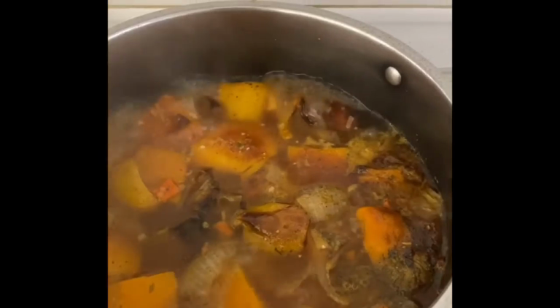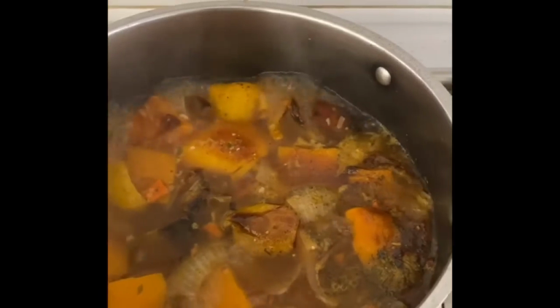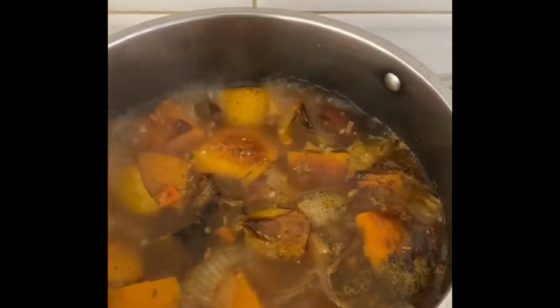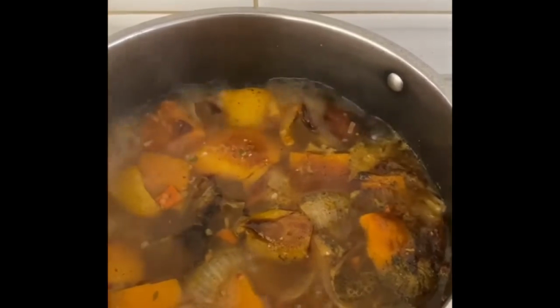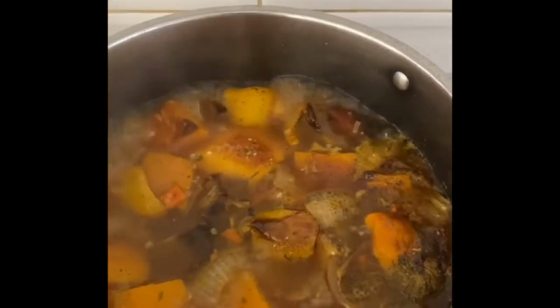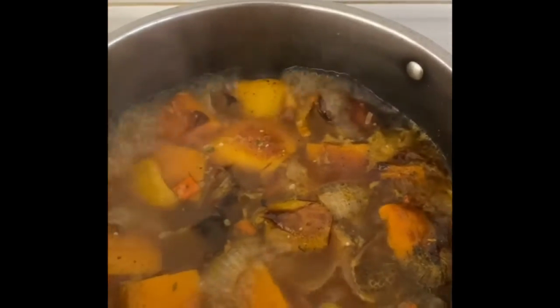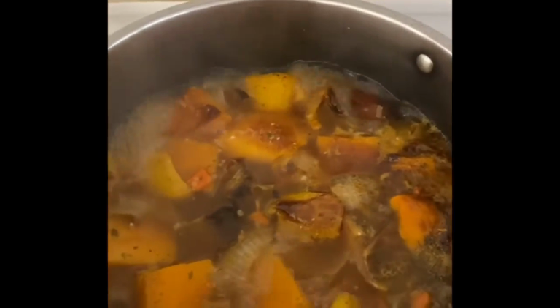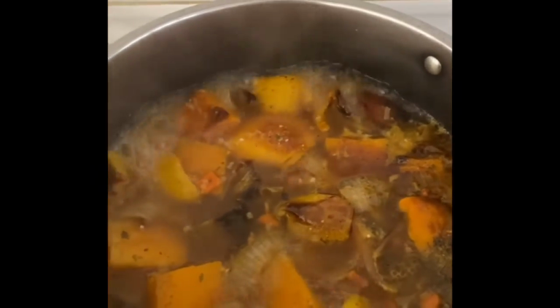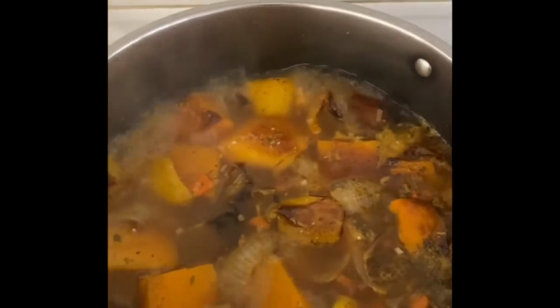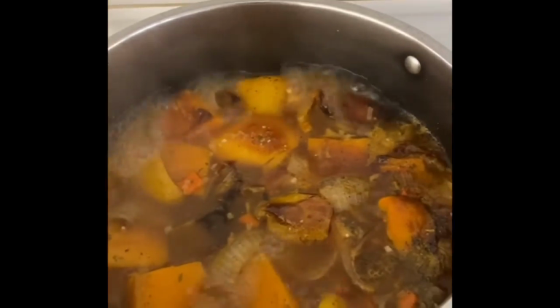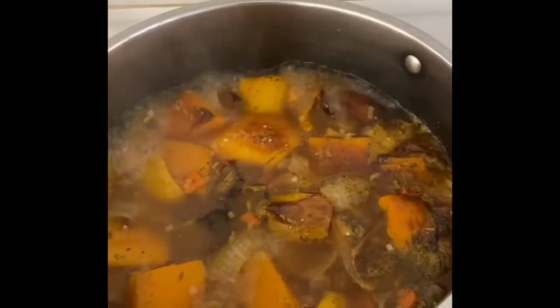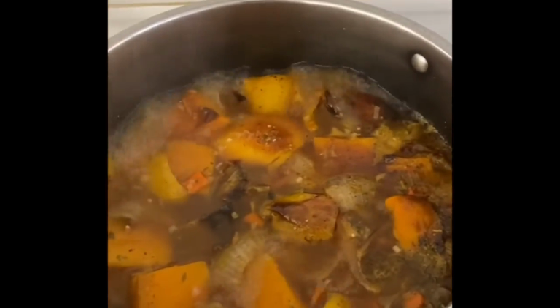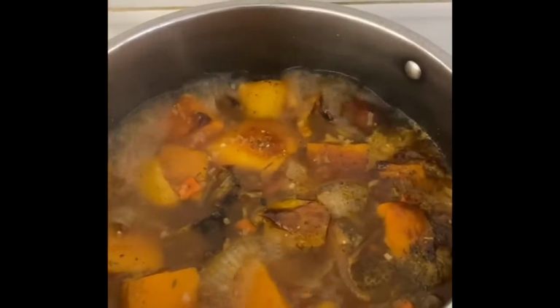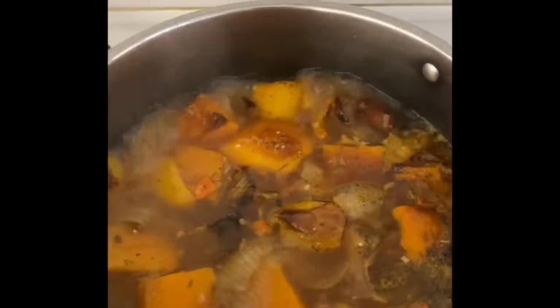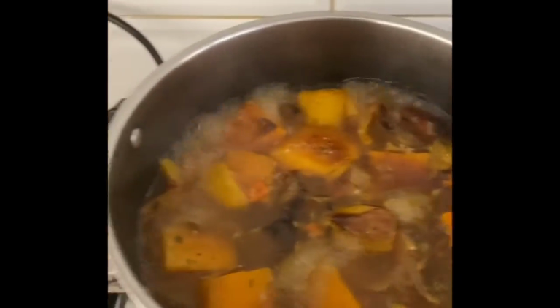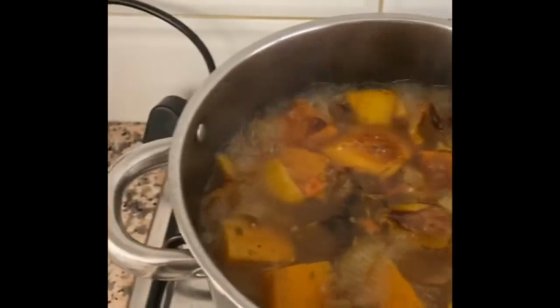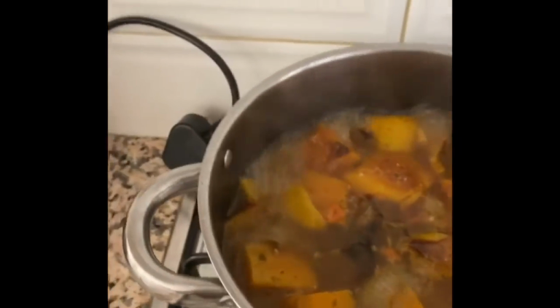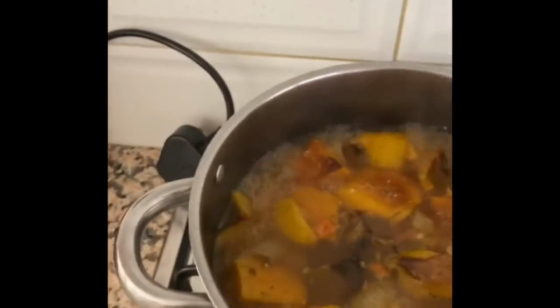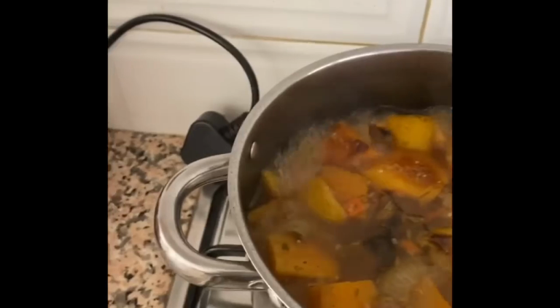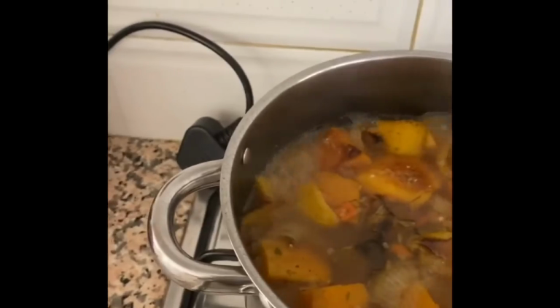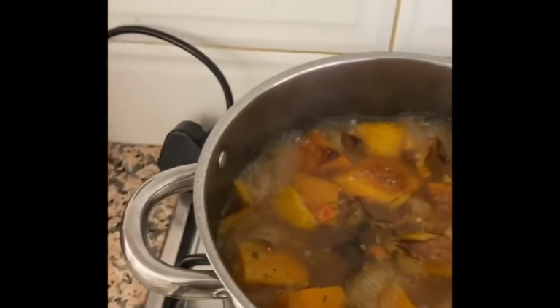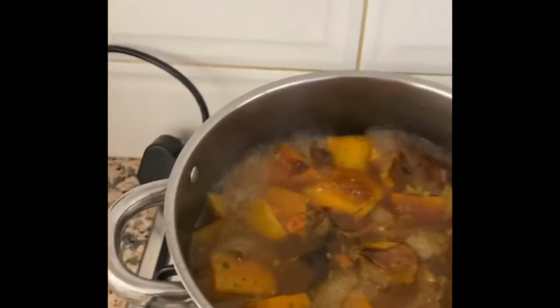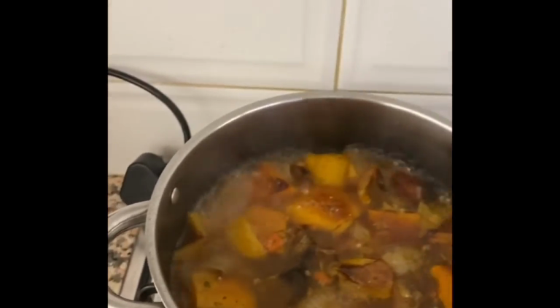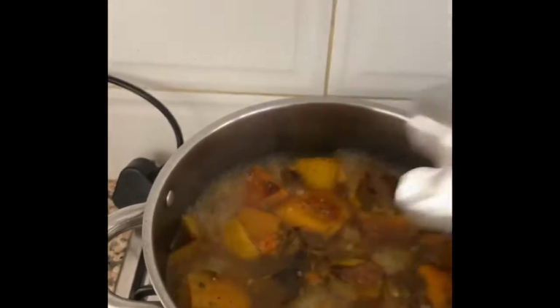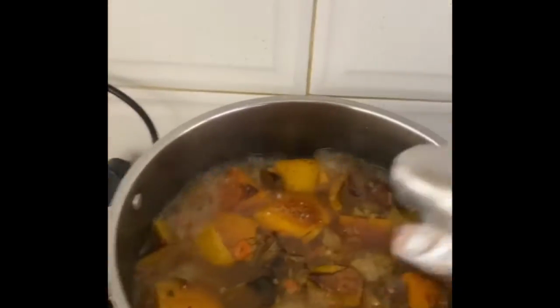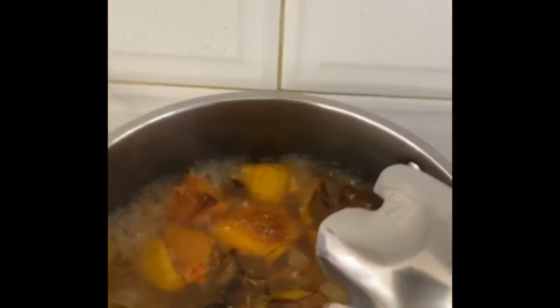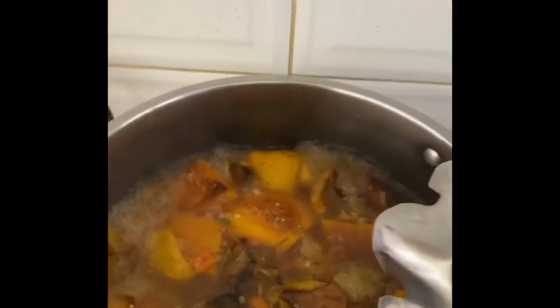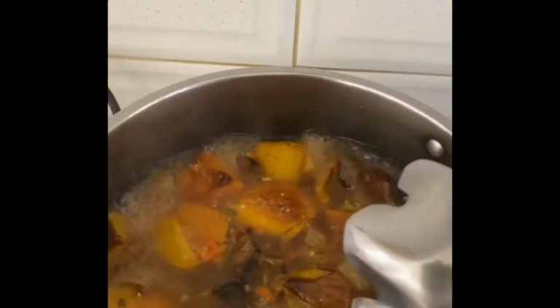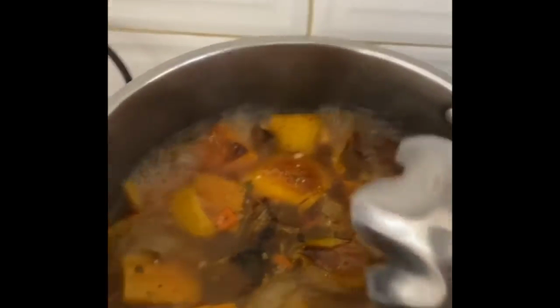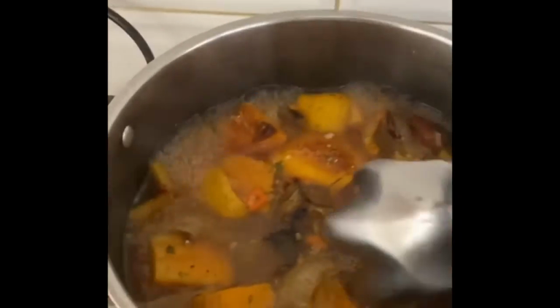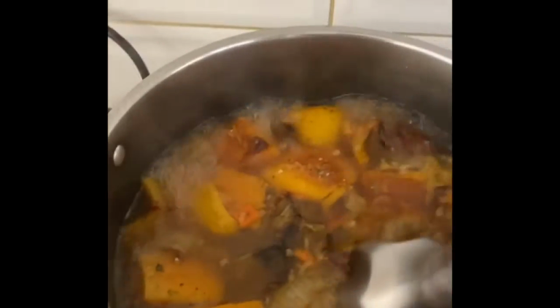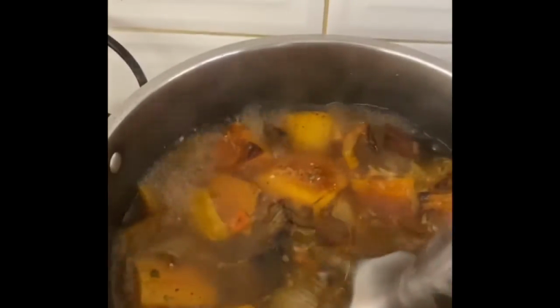The soup has been simmering for the last 10 minutes. I've got my blender here and I'm just going to whizz it up now.